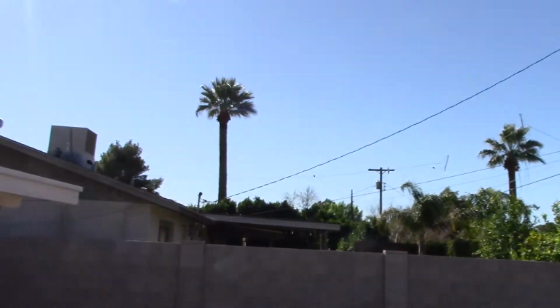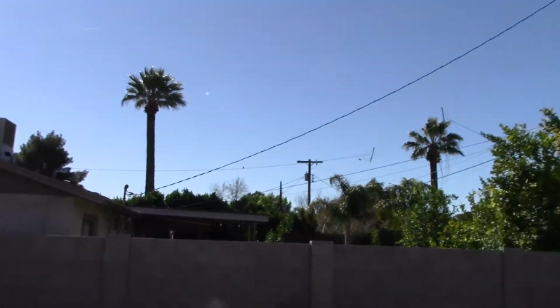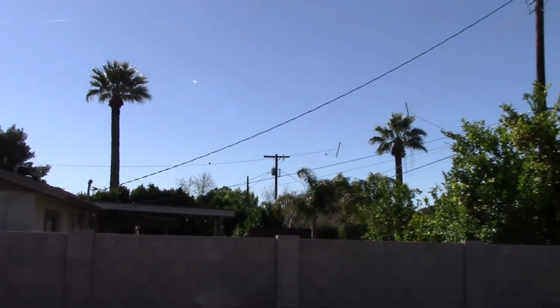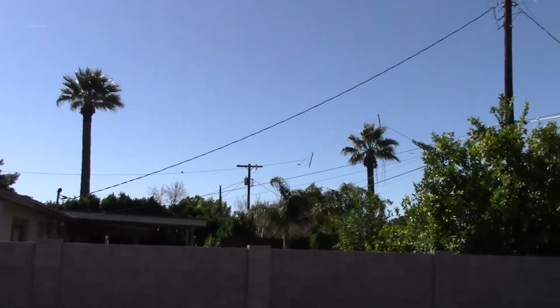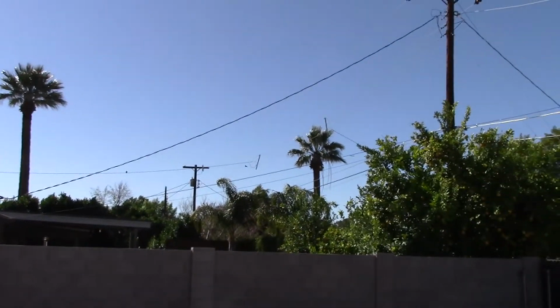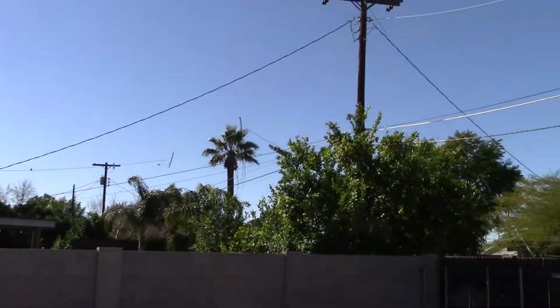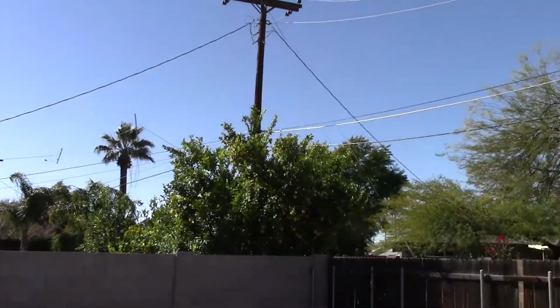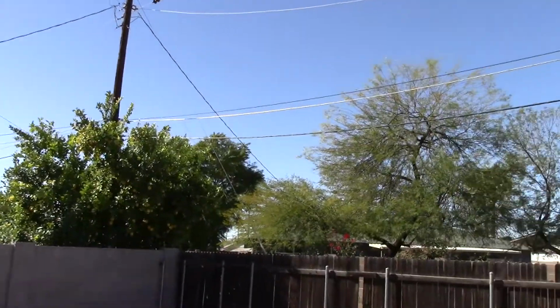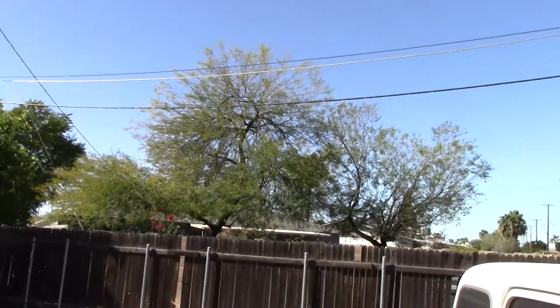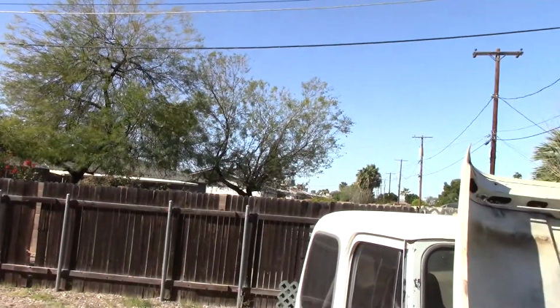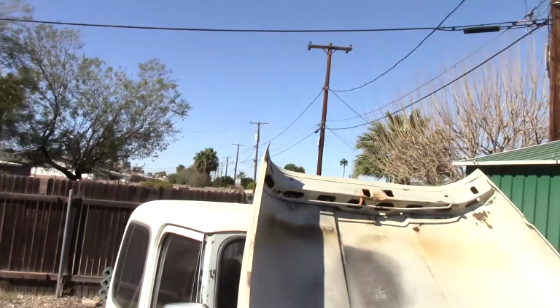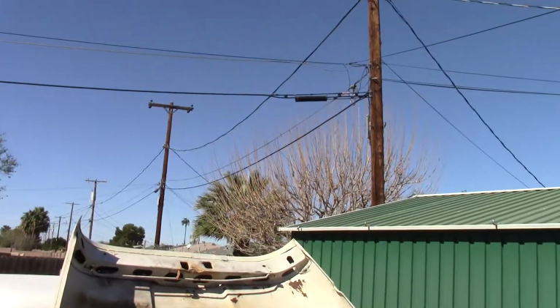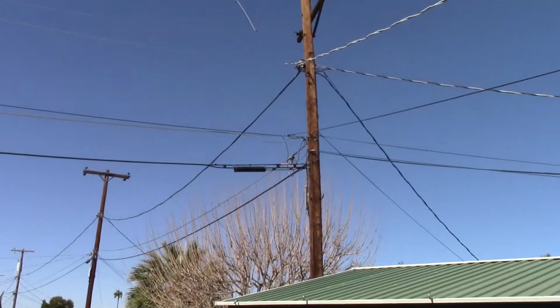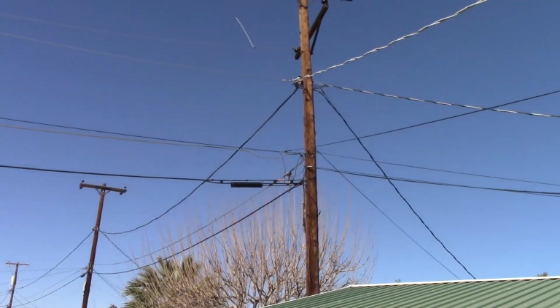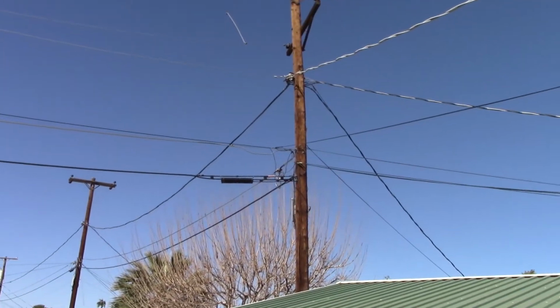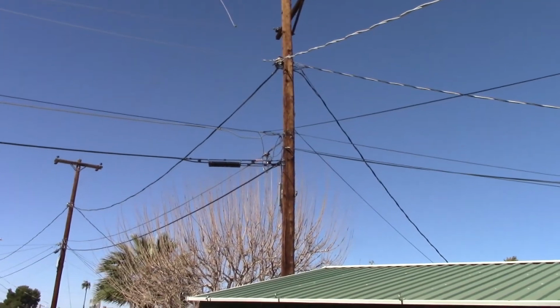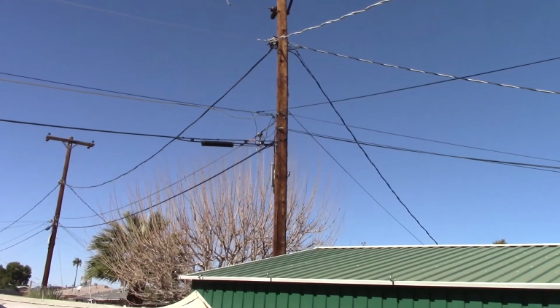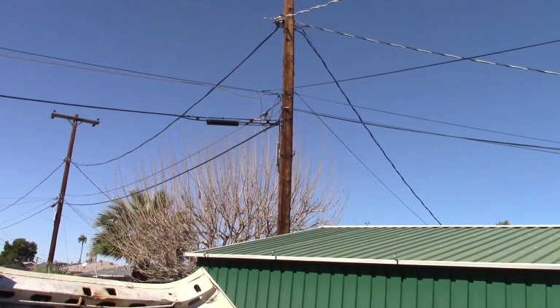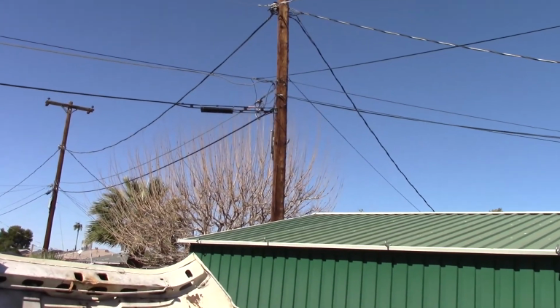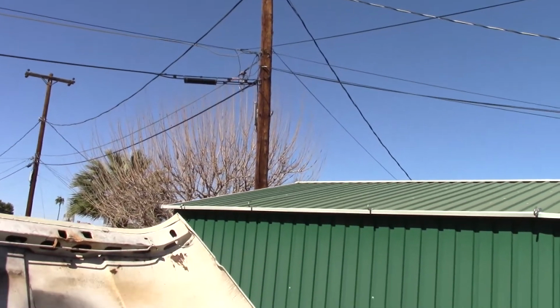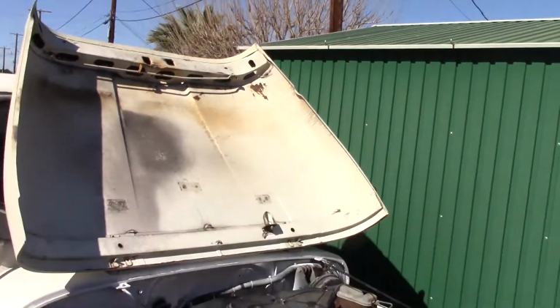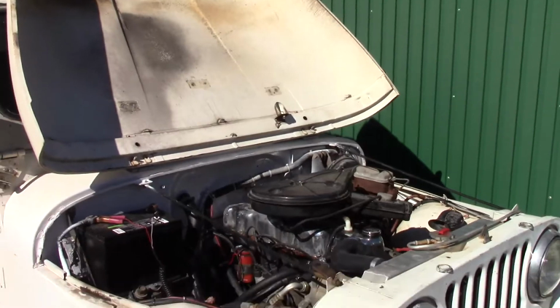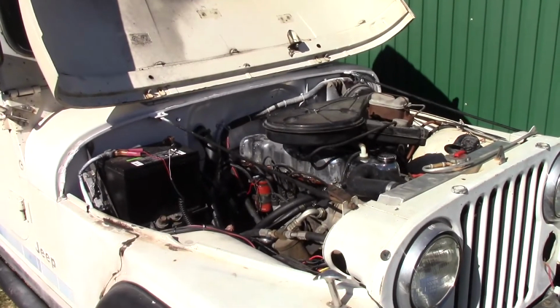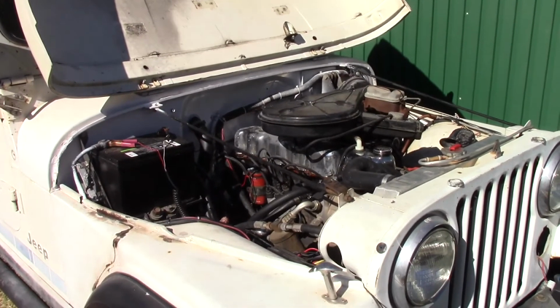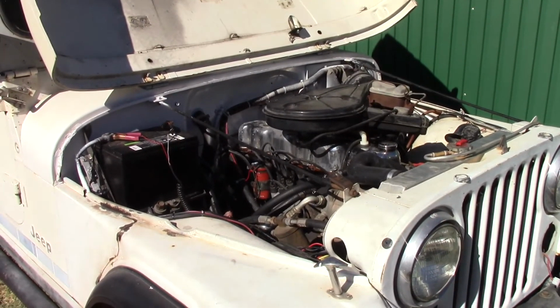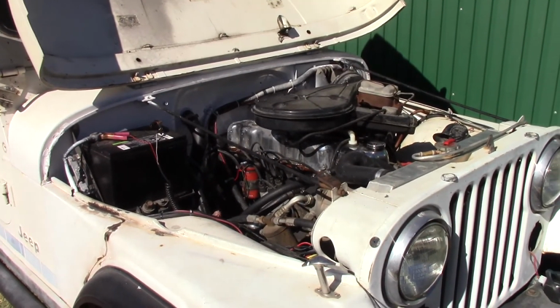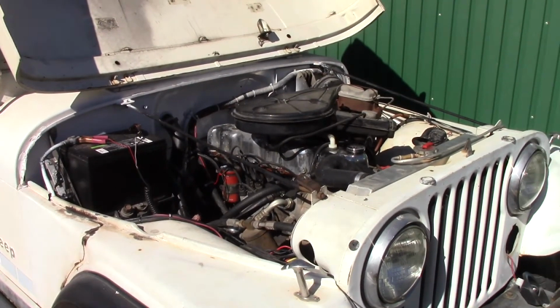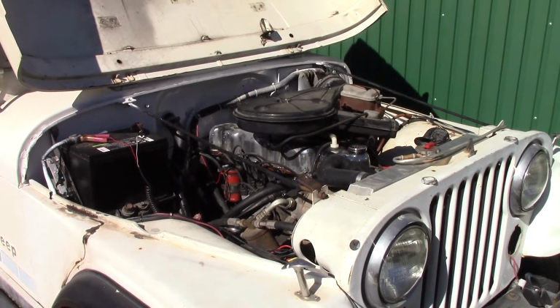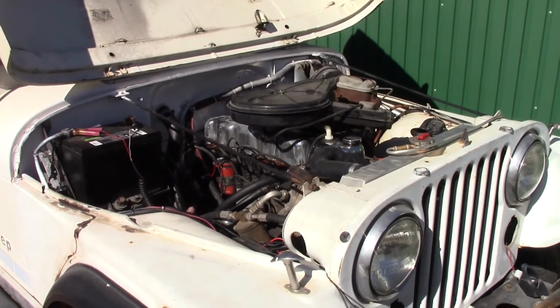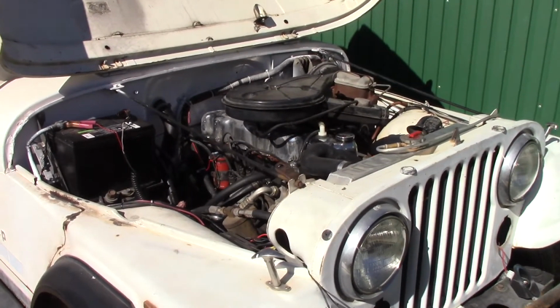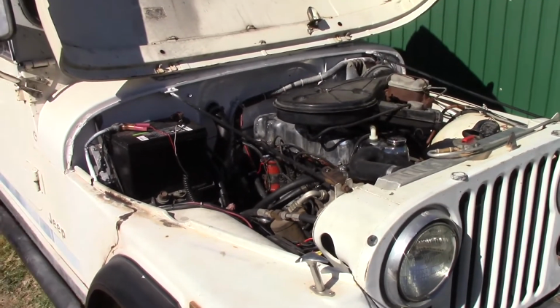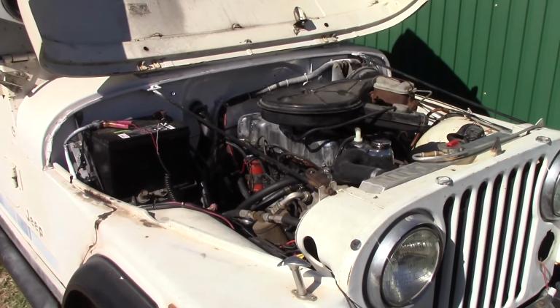Hey everybody, welcome back. It's another beautiful but breezy day here in Arizona today, and there's a woodpecker on the pole up there kind of driving me nuts. So it's Monday morning and today I'm going to try and fix all the mistakes from last week.